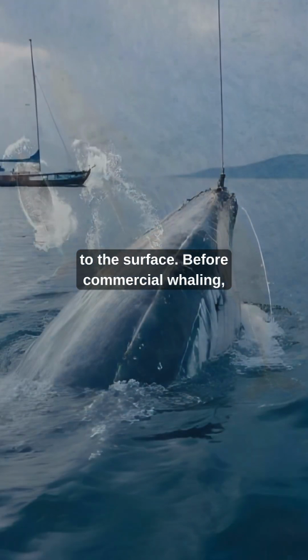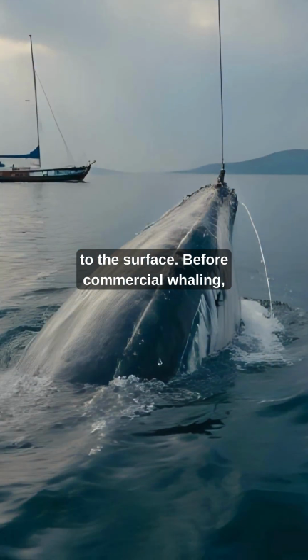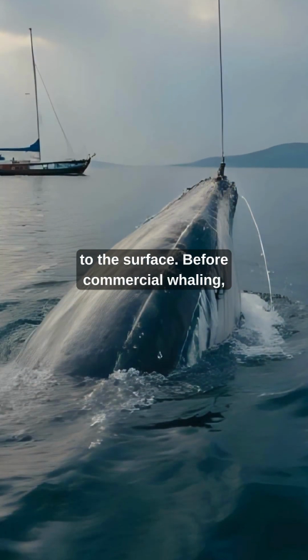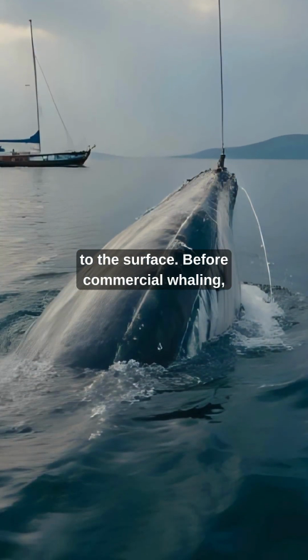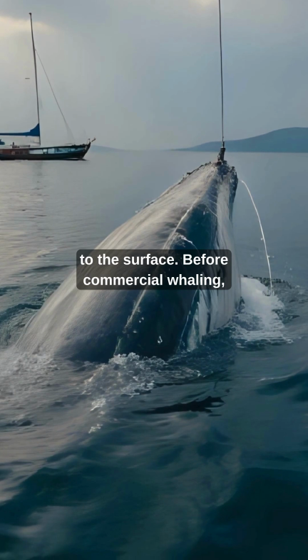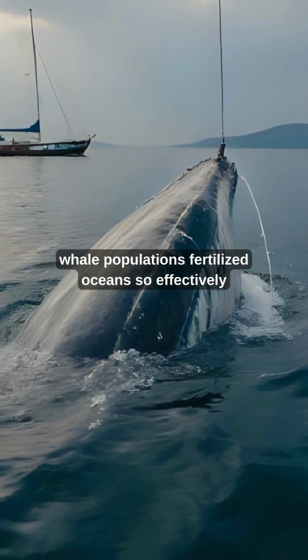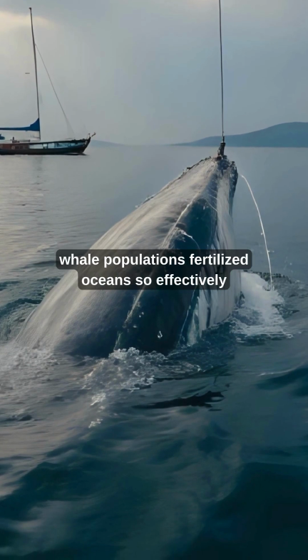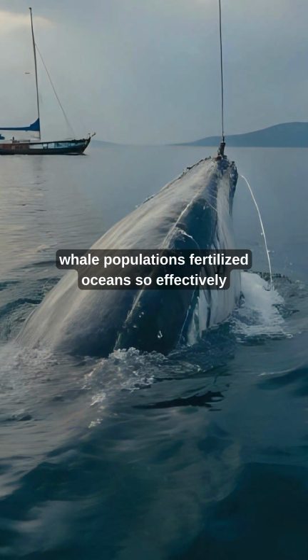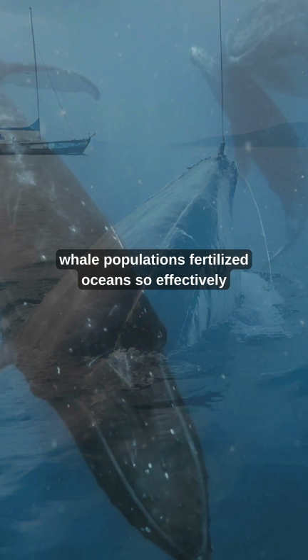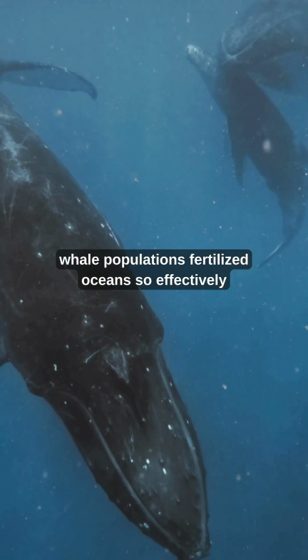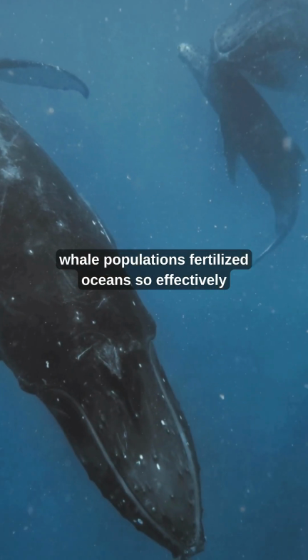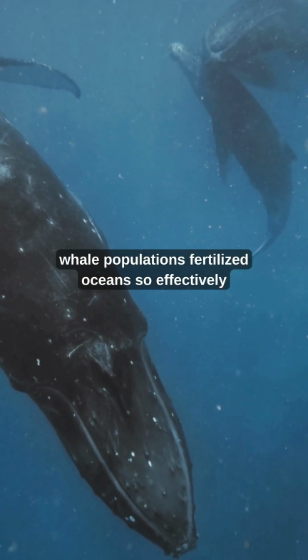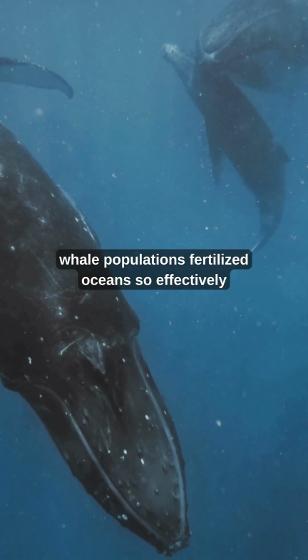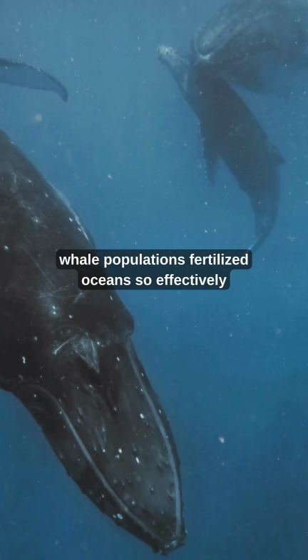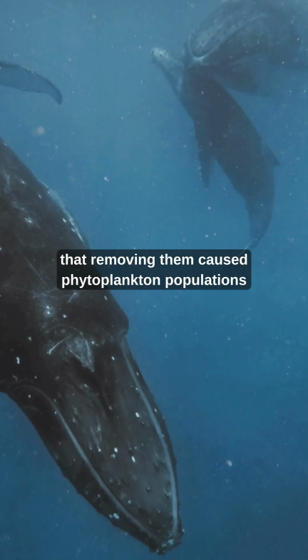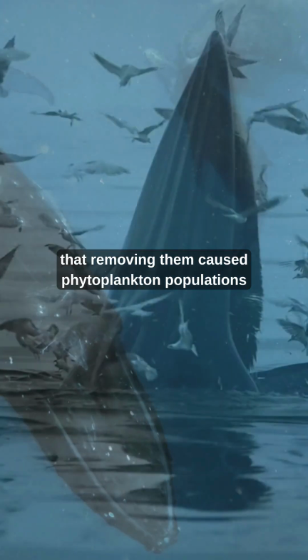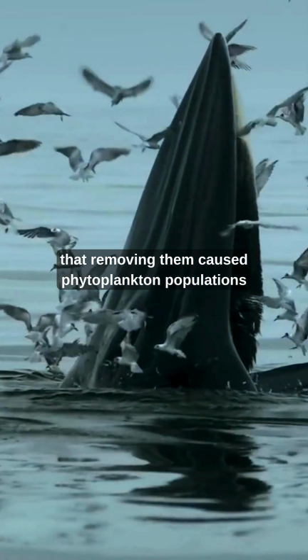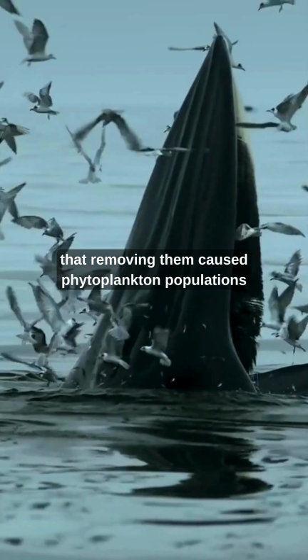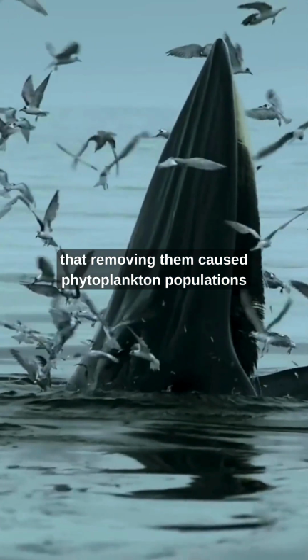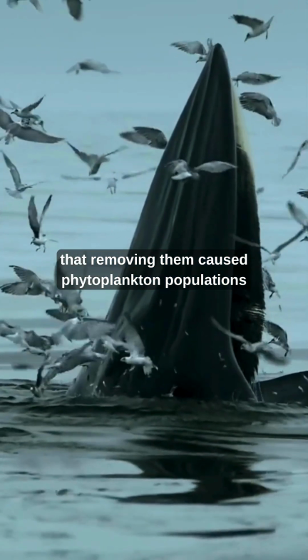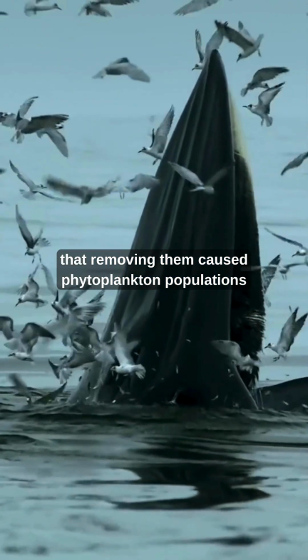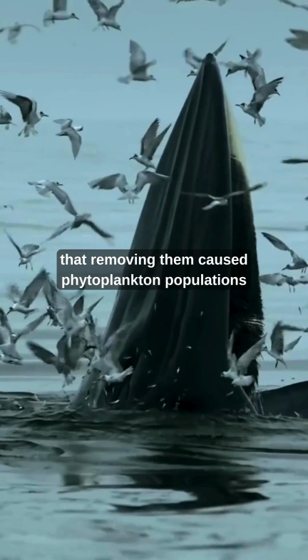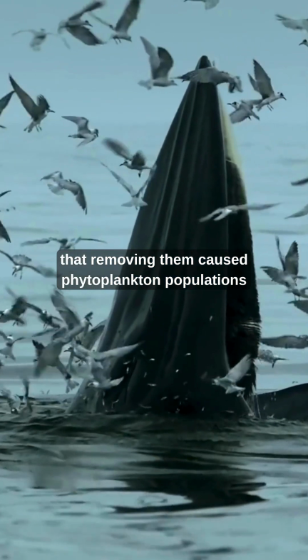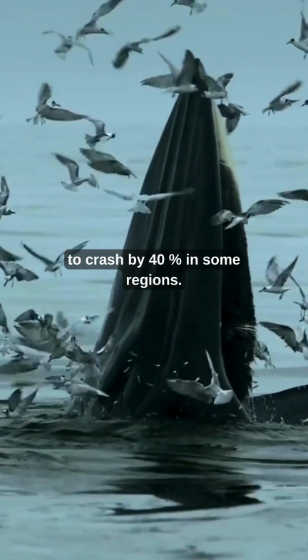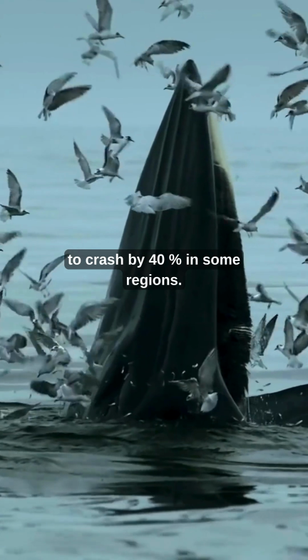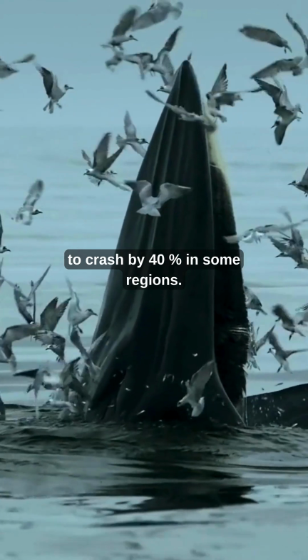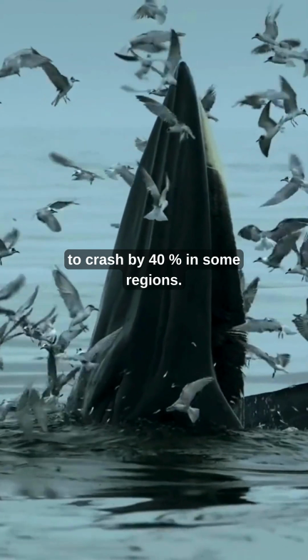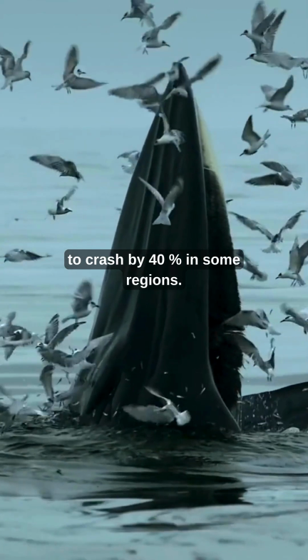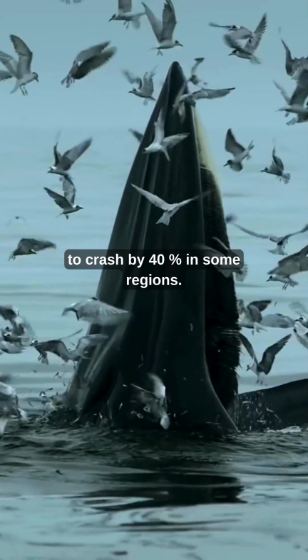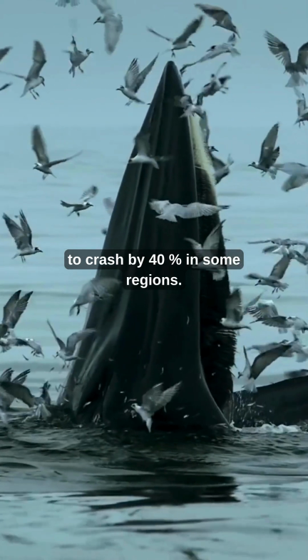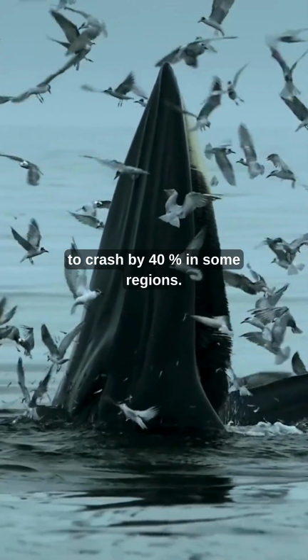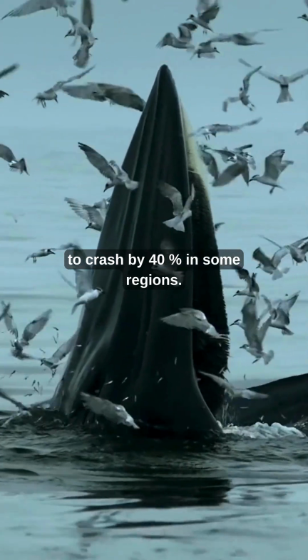Before commercial whaling, whale populations fertilized oceans so effectively that removing them caused phytoplankton populations to crash by 40% in some regions.